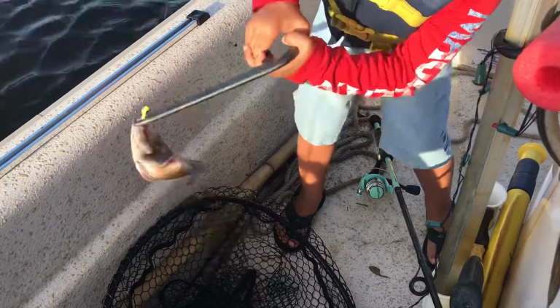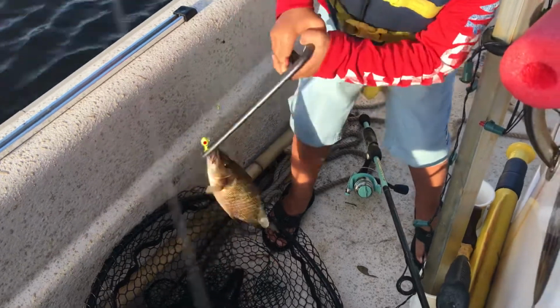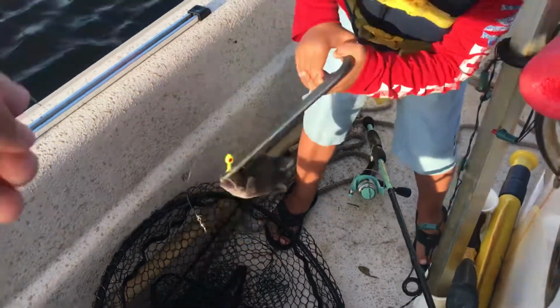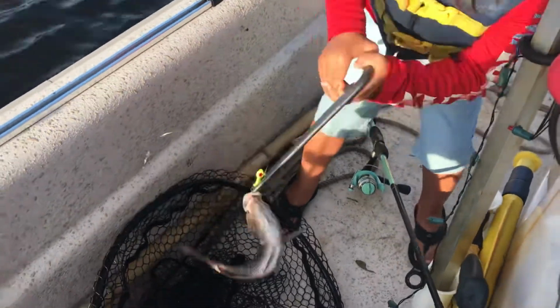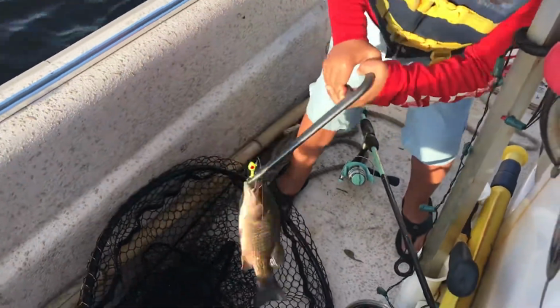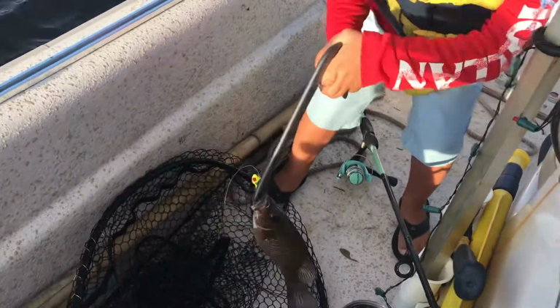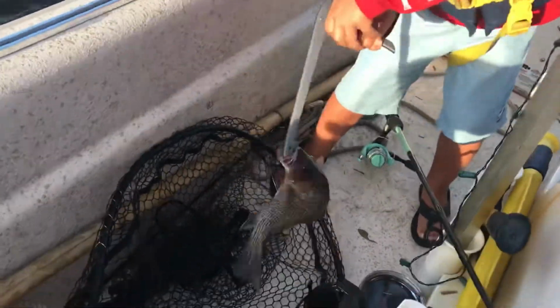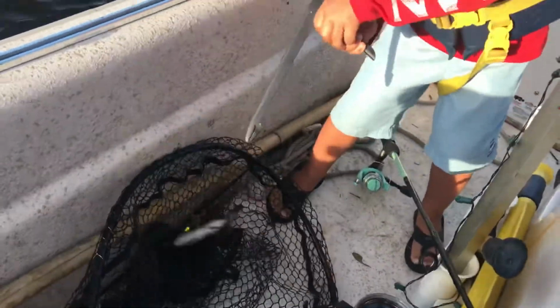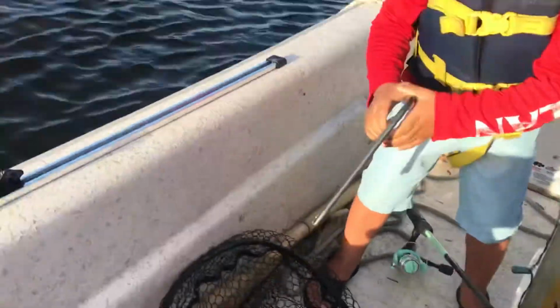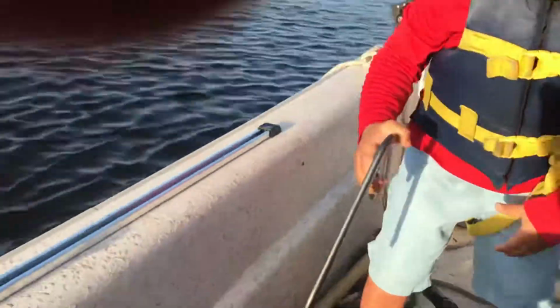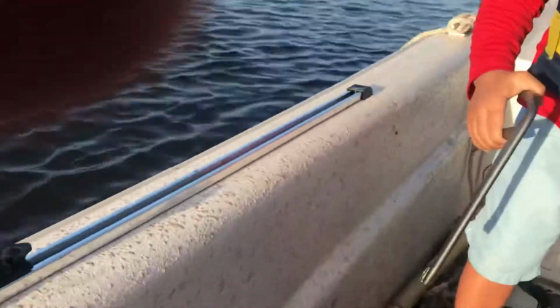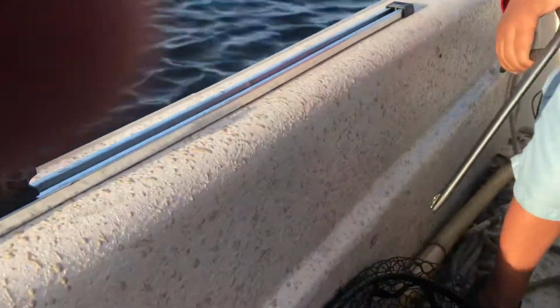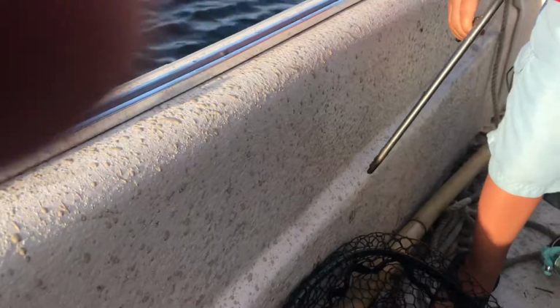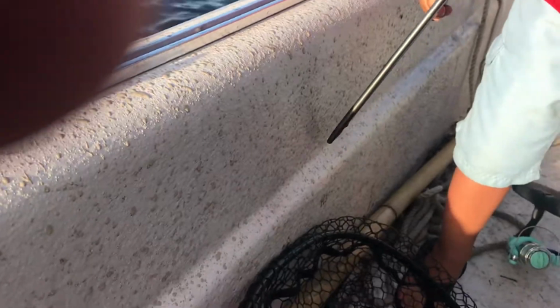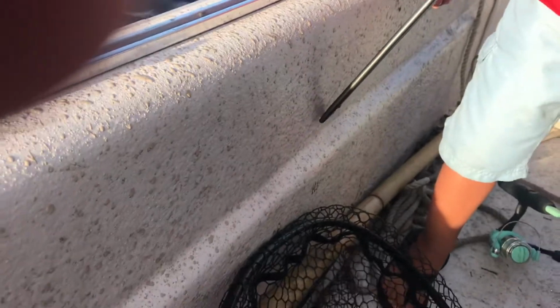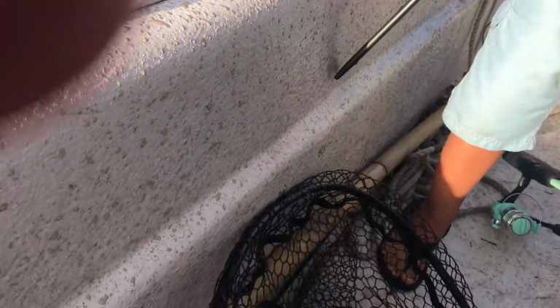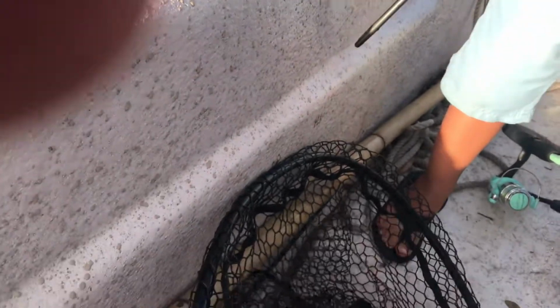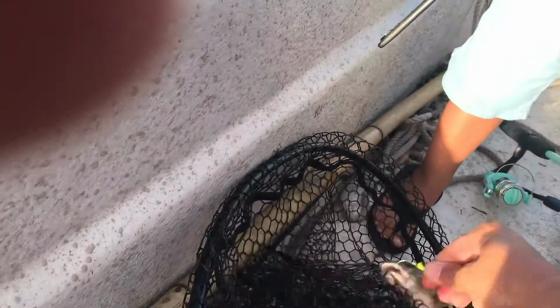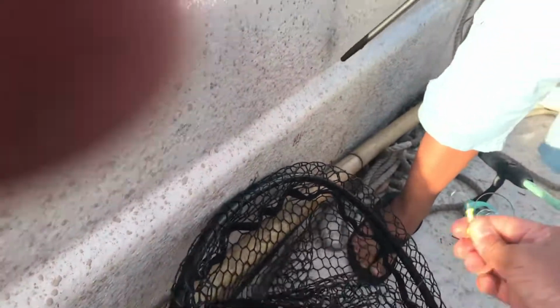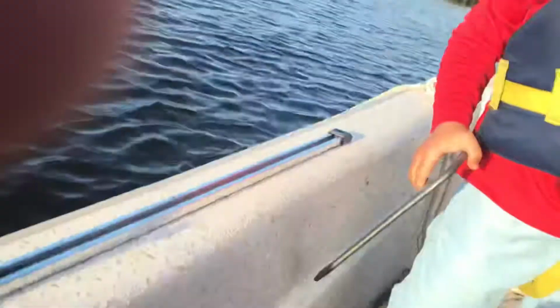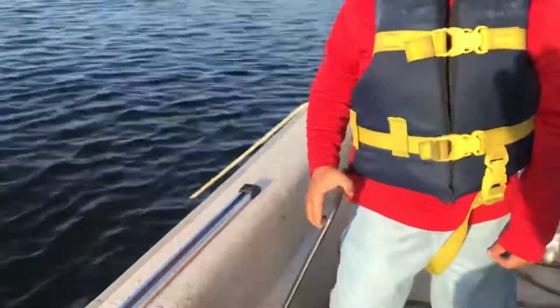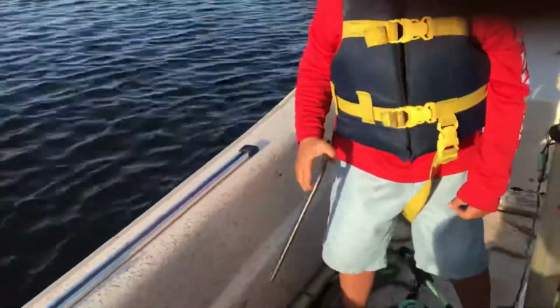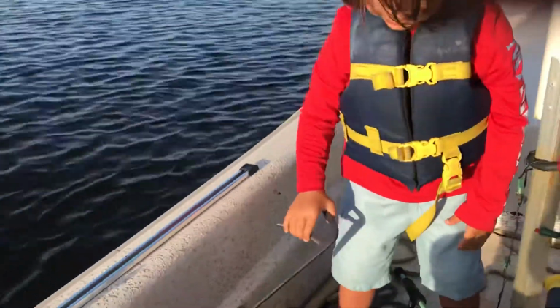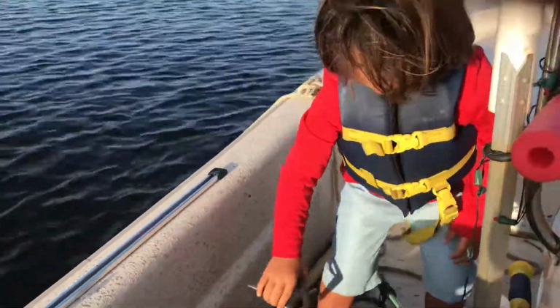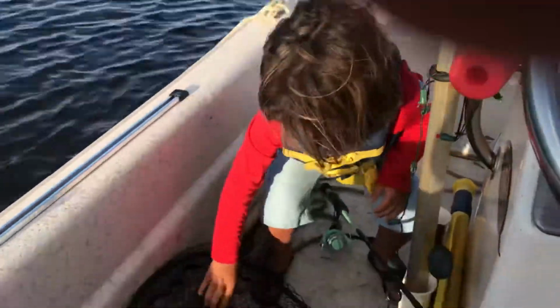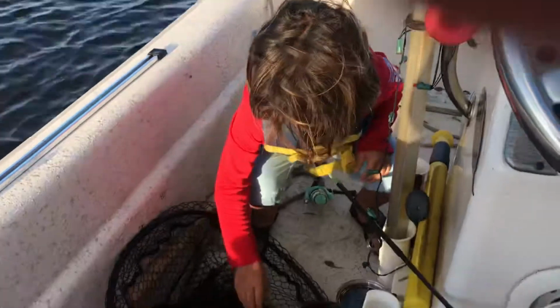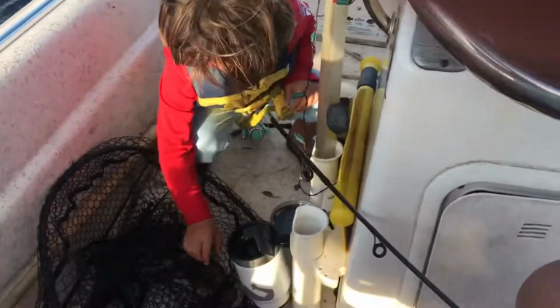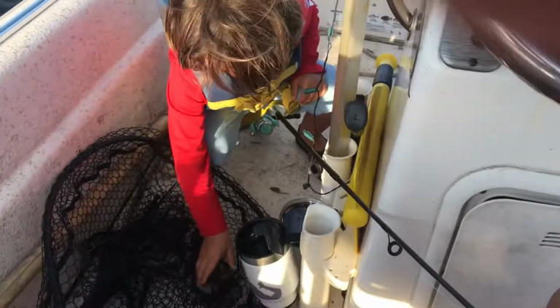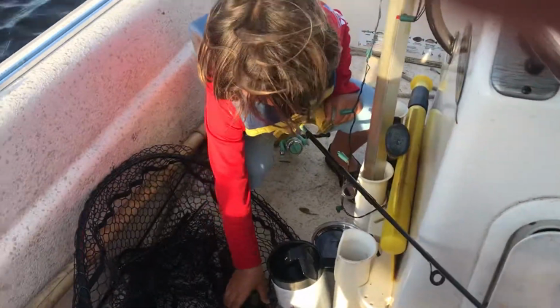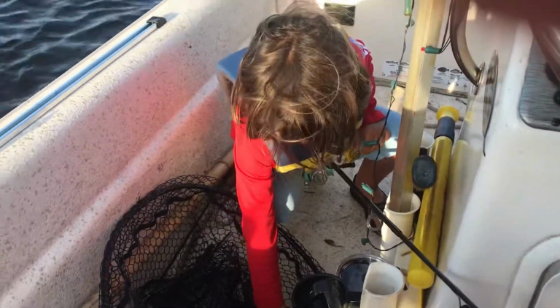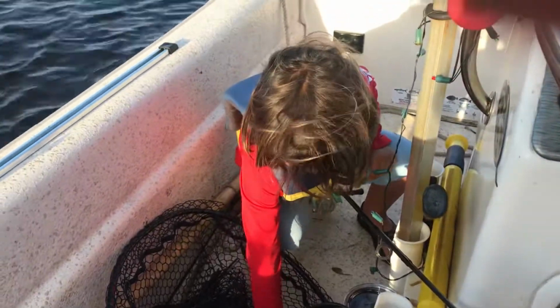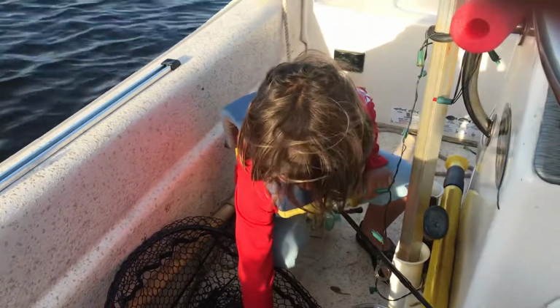Now turn it. Turn it. There you go. Perfect. All right, you got it. There you go, I got him good this time. You did. Now toss him back. Watch his teeth and watch those spines.